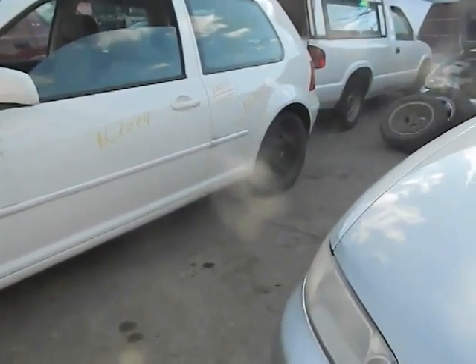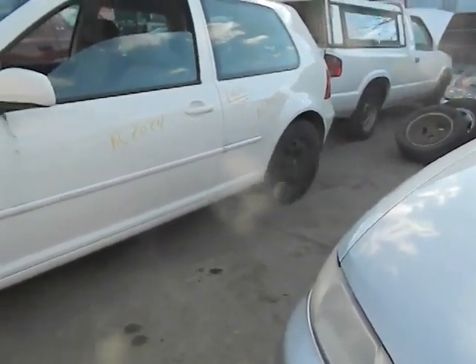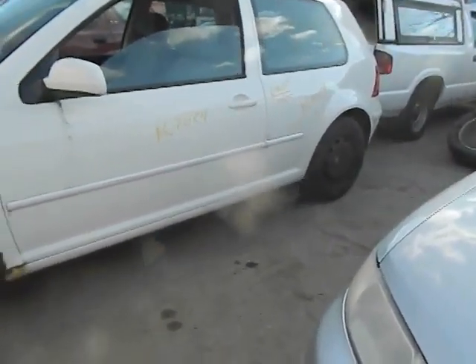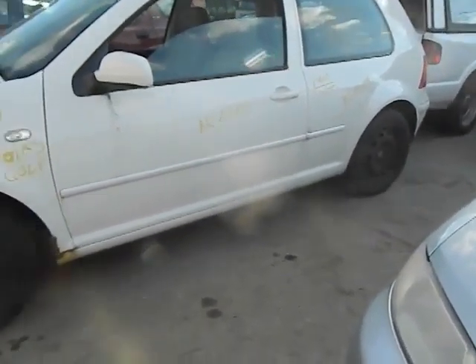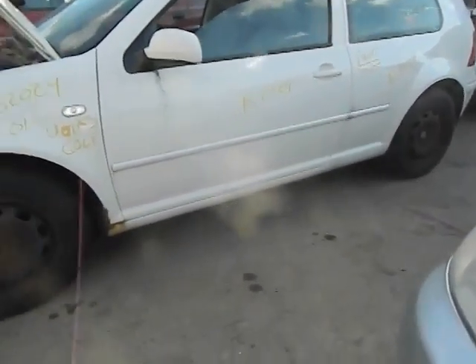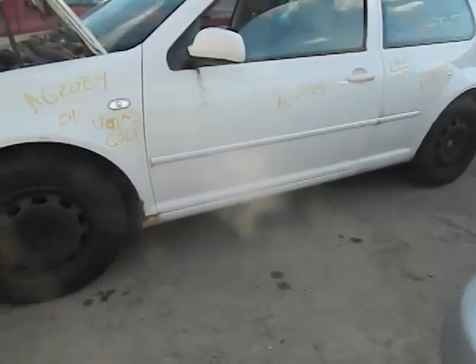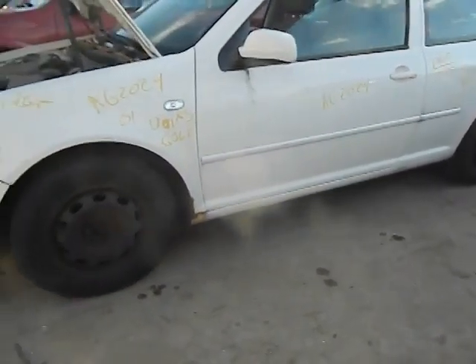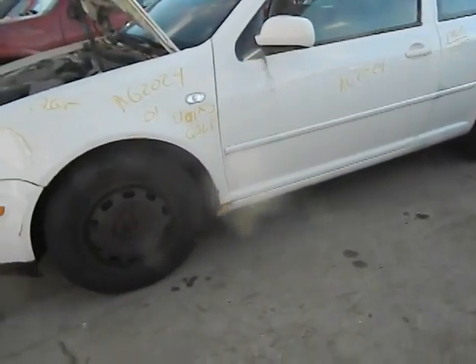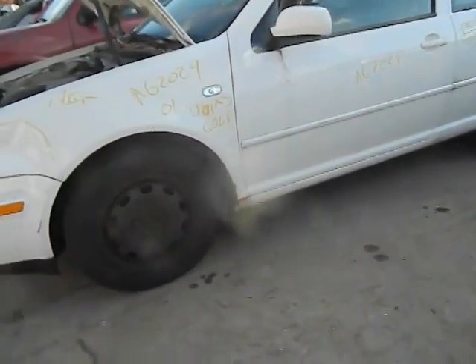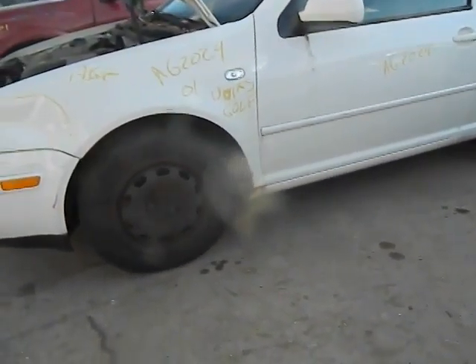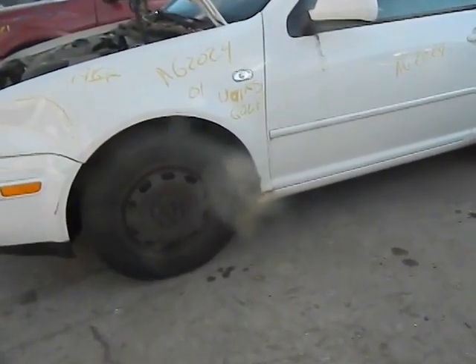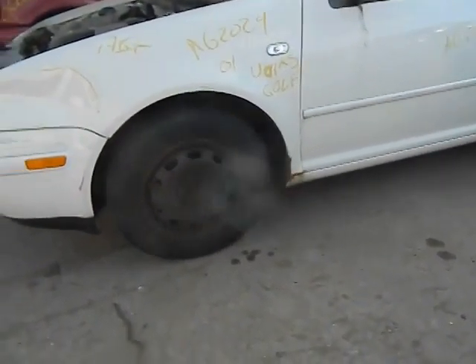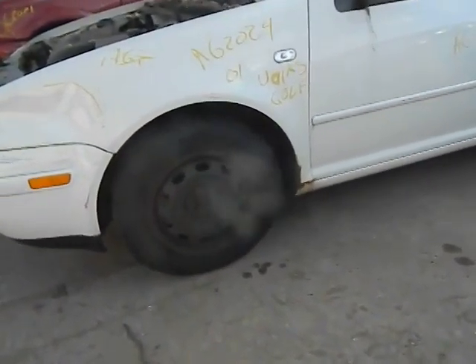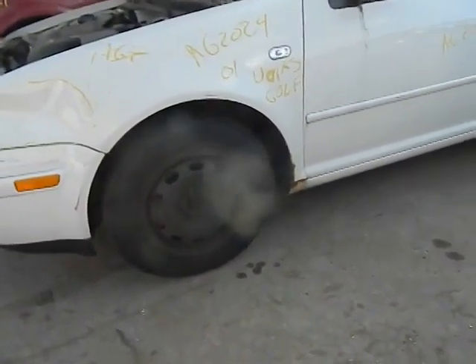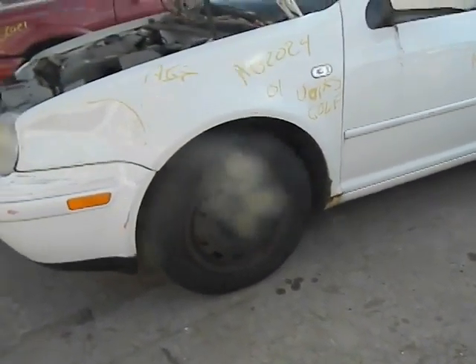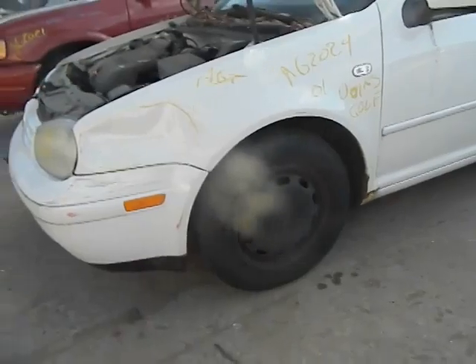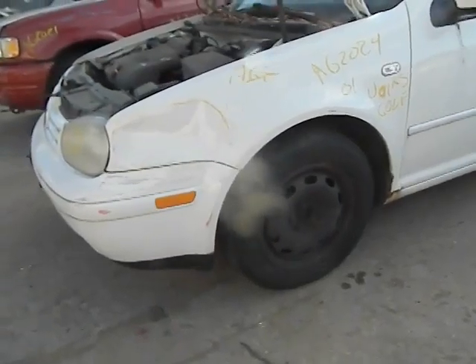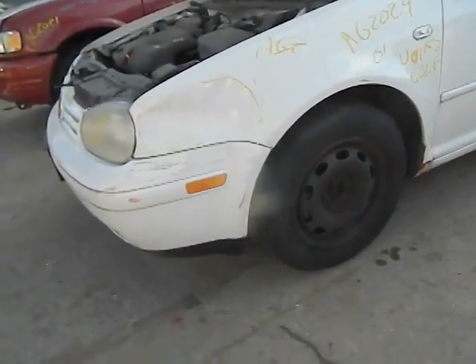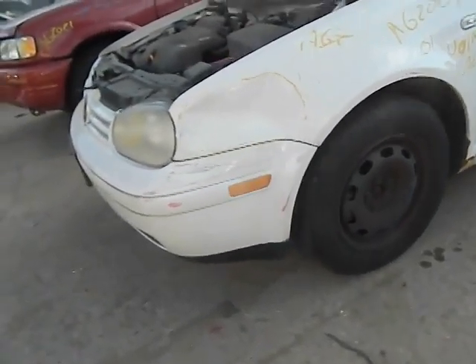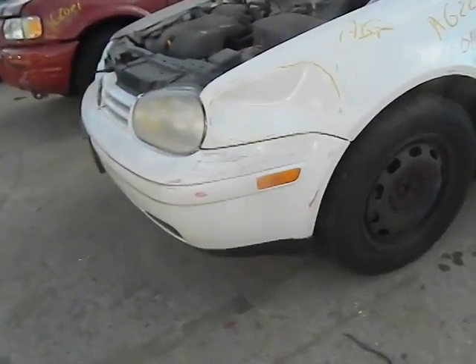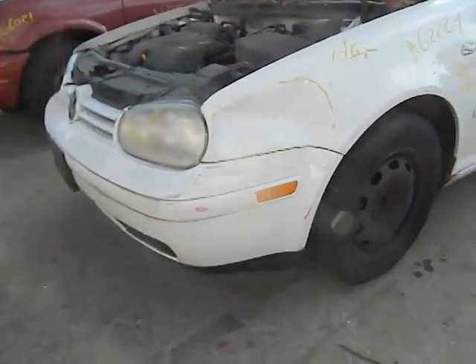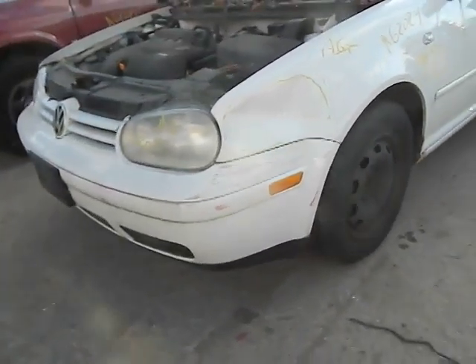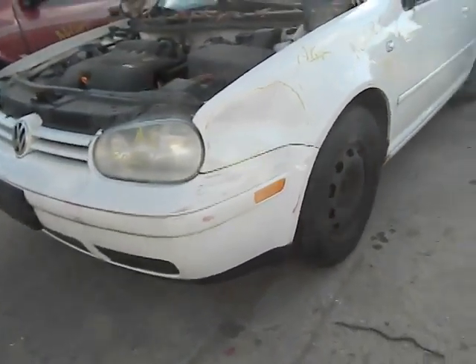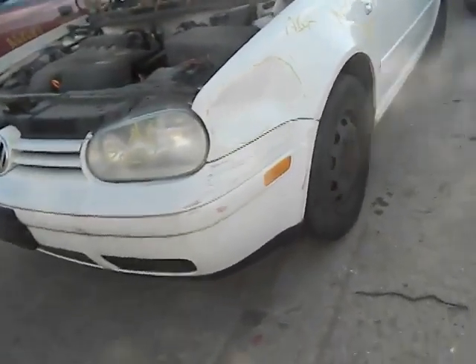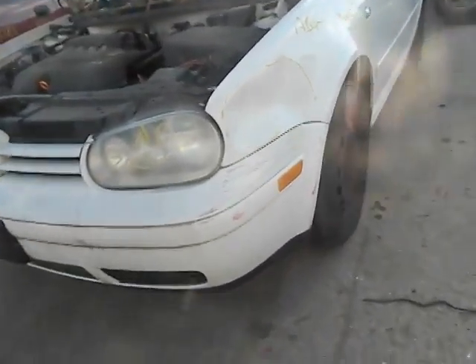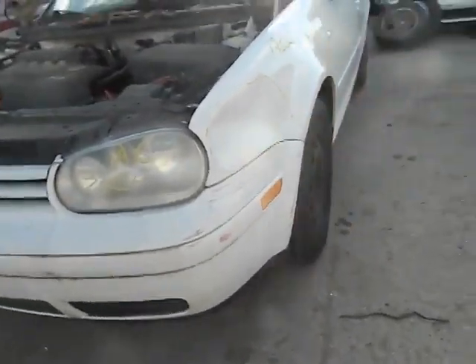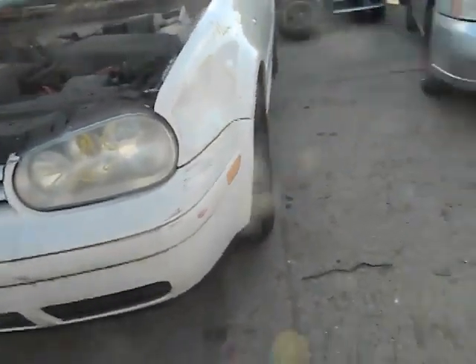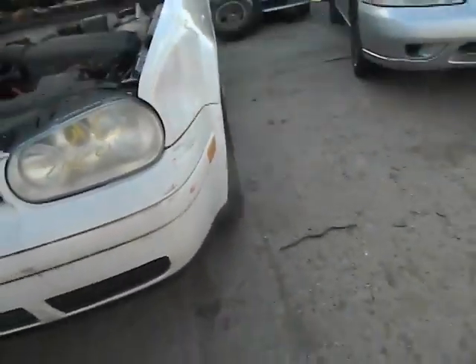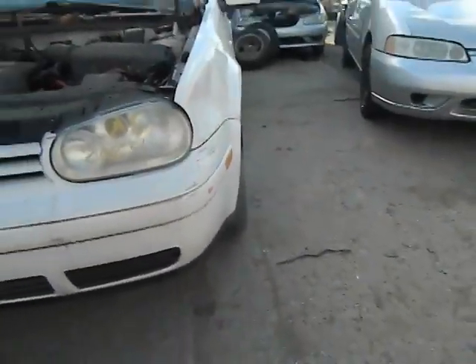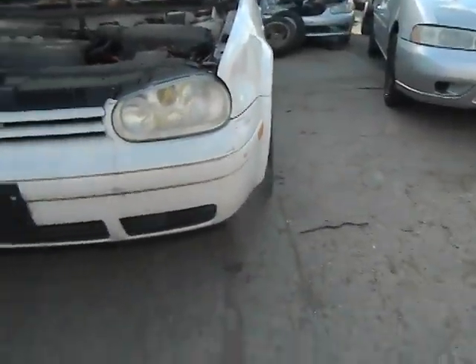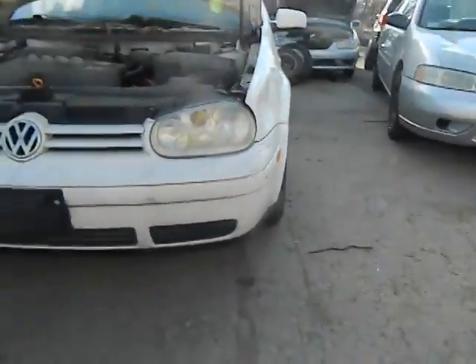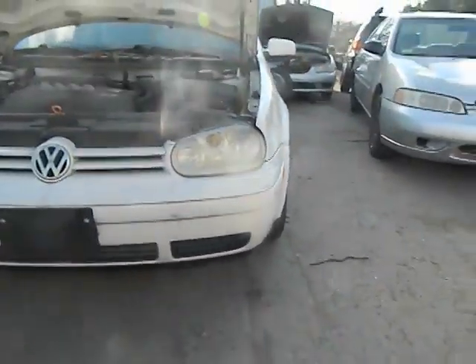It's got steel wheels, one hubcap. Left front fender's rusted and hit. The bumper cover looks okay, but that was bumped when the fender was hit.